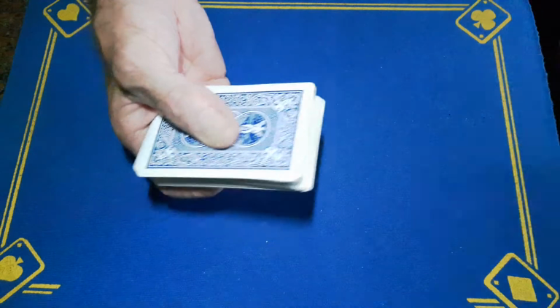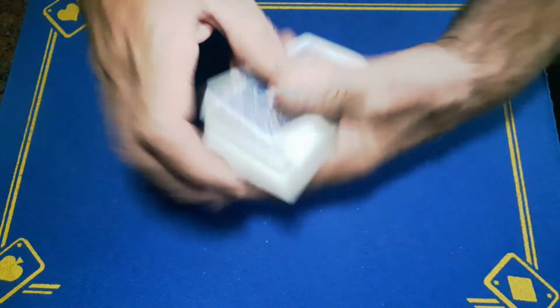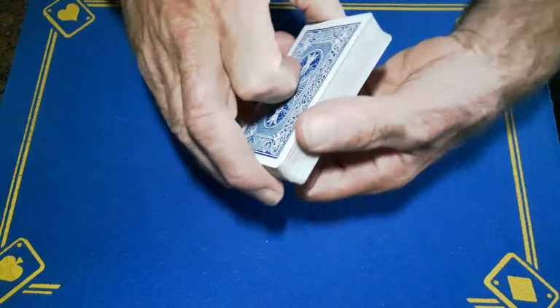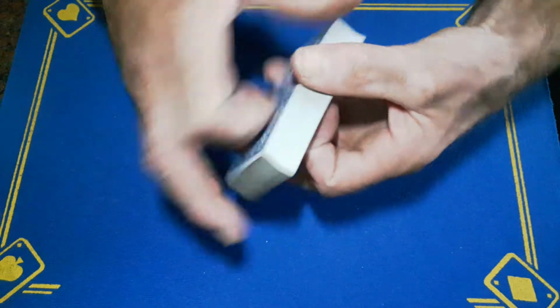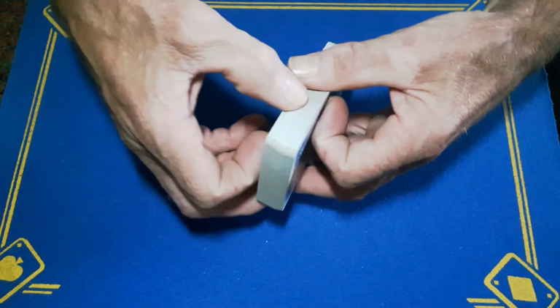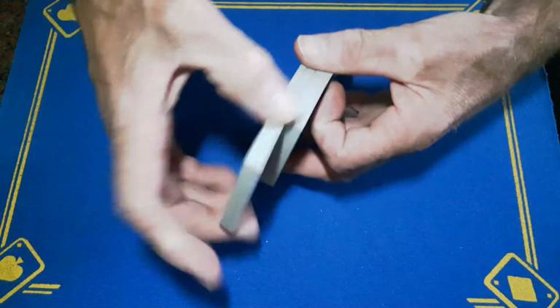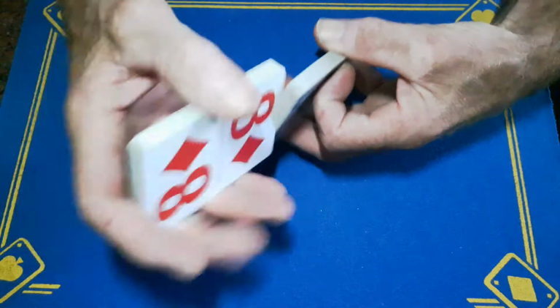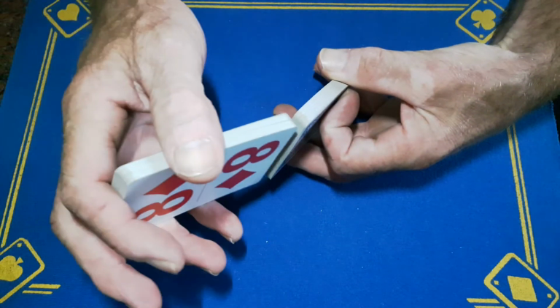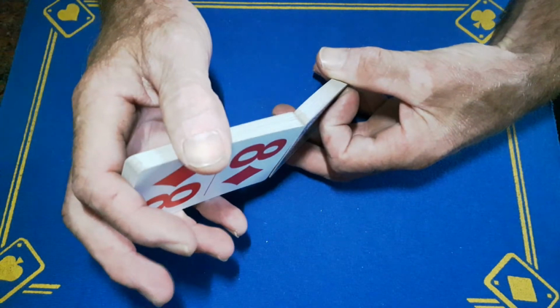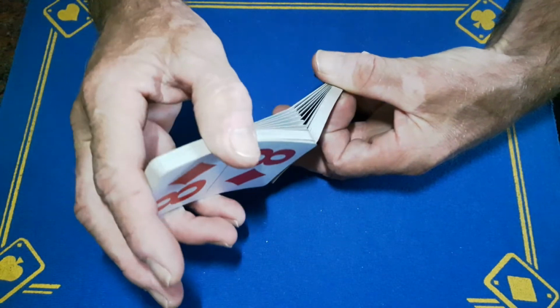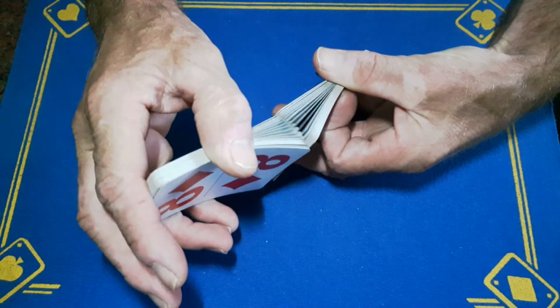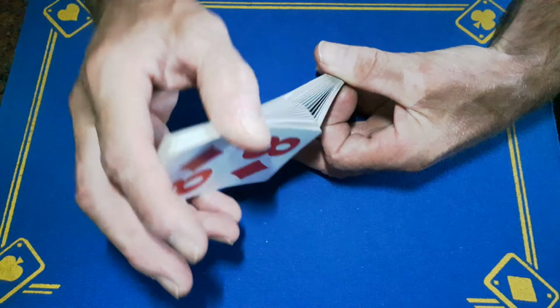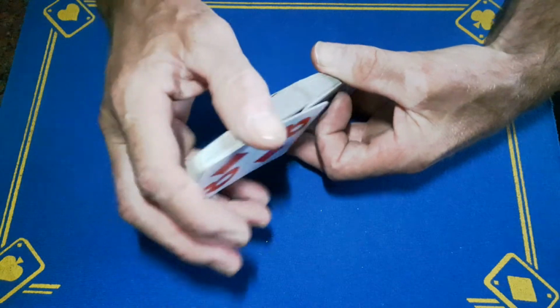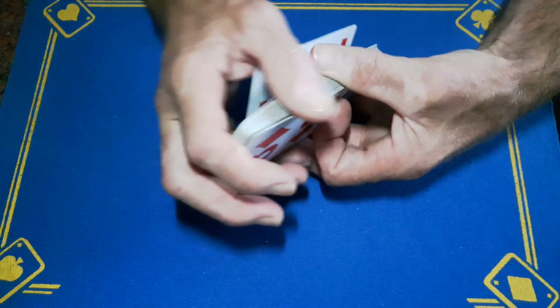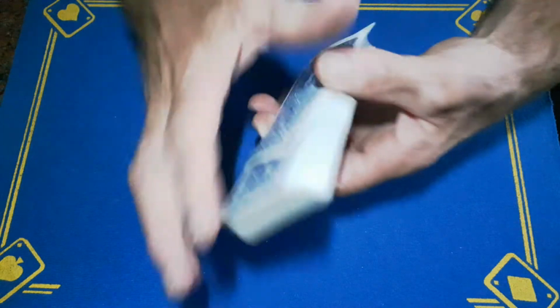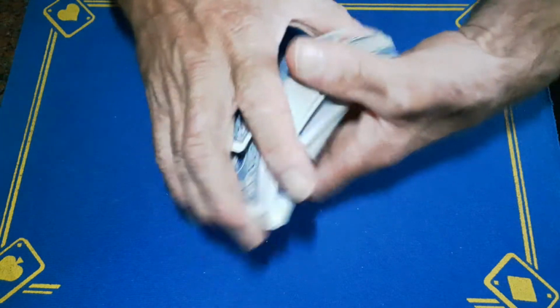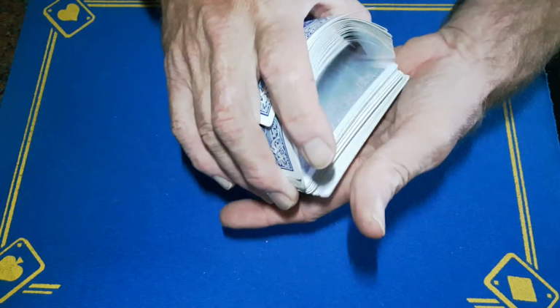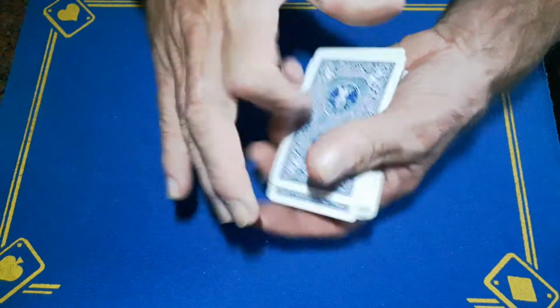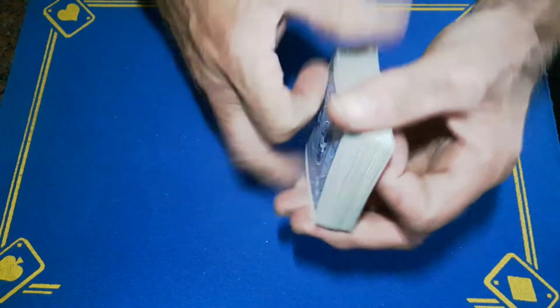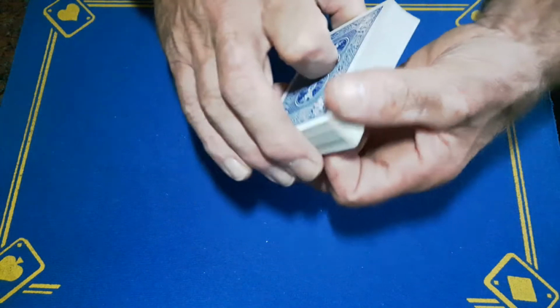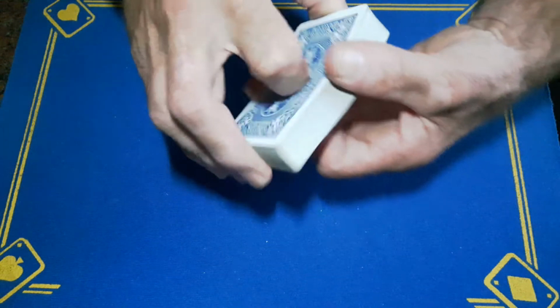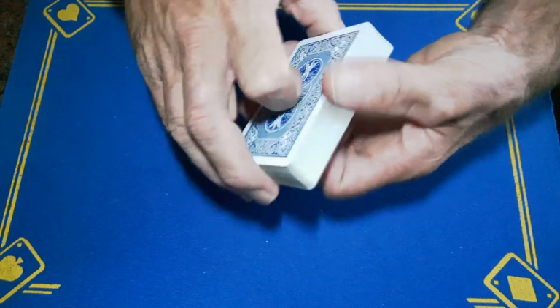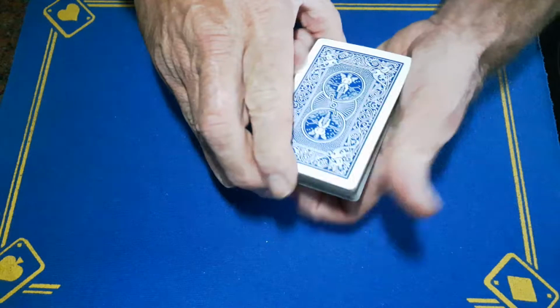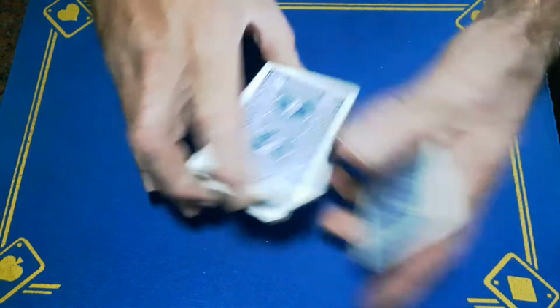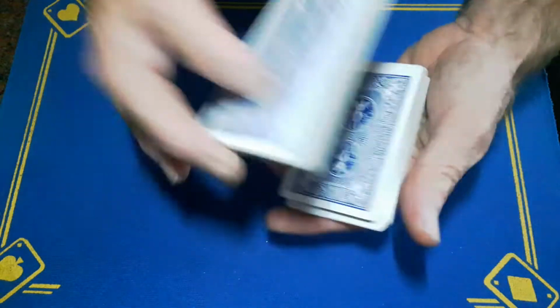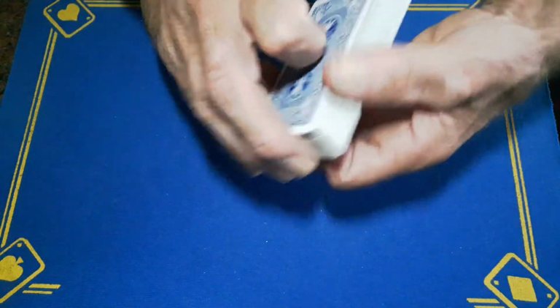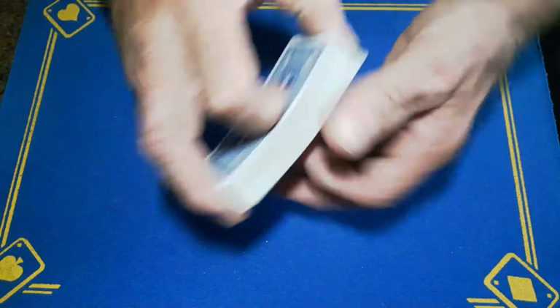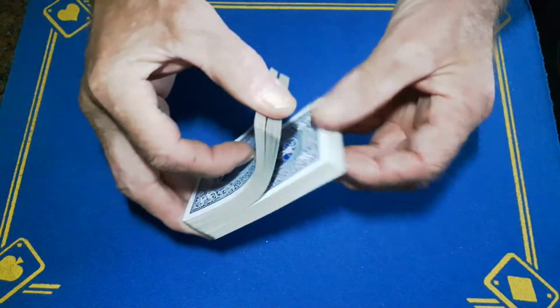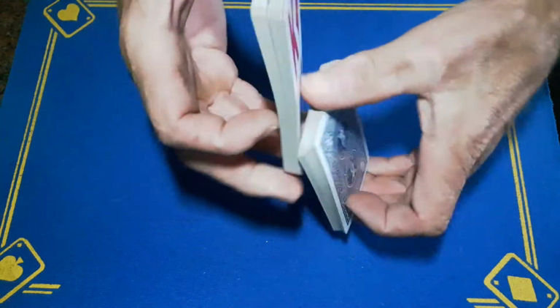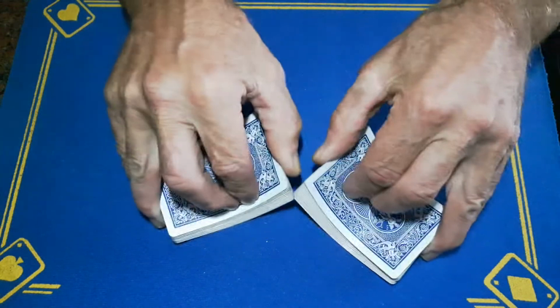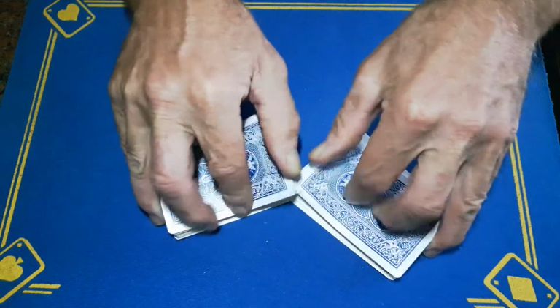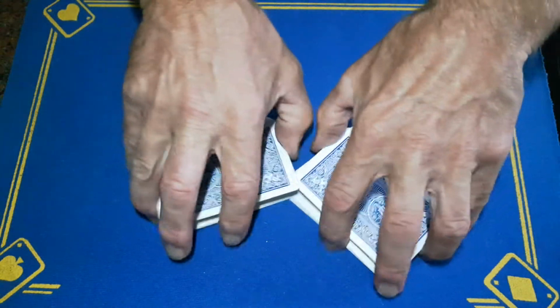I did show this before on my original channel and I might have even shown it before on my Gaffs and Gimmicks channel. Yes, Gaffer has had a few channels. It is completely impromptu — from a borrowed deck if need be.